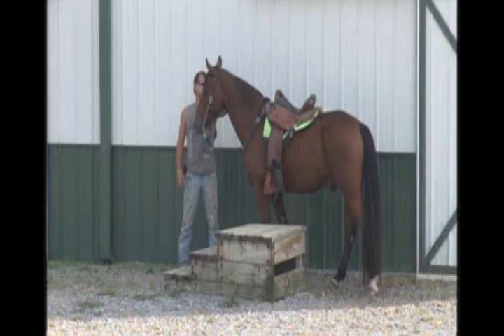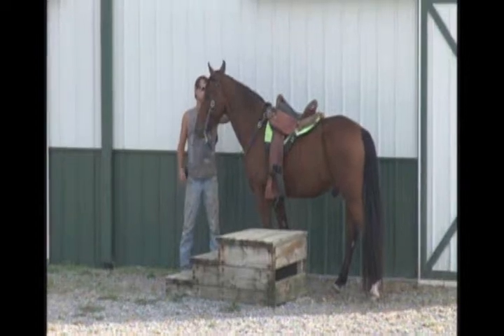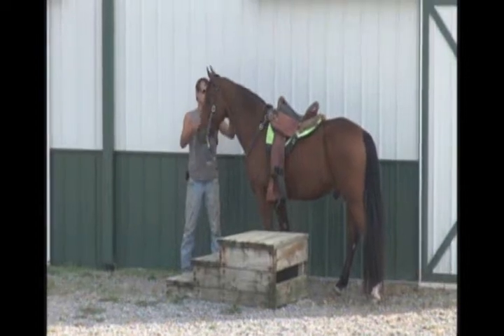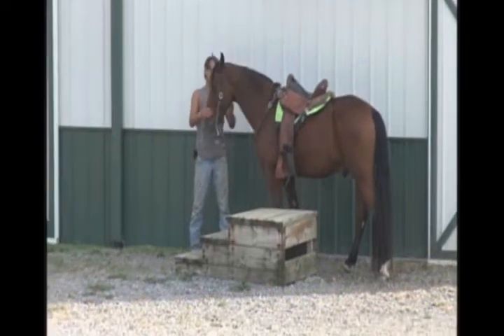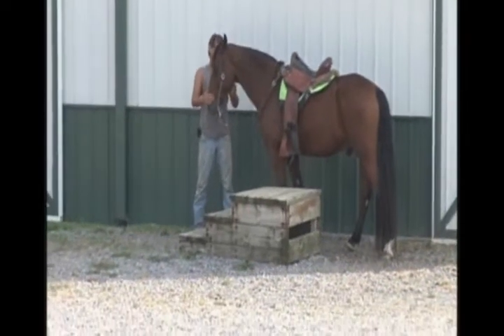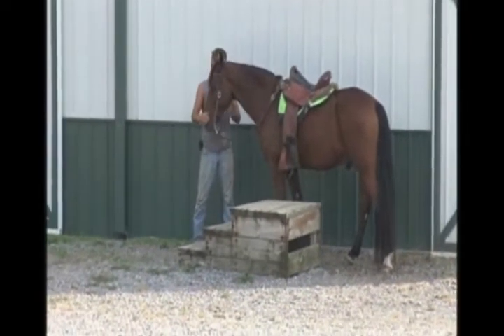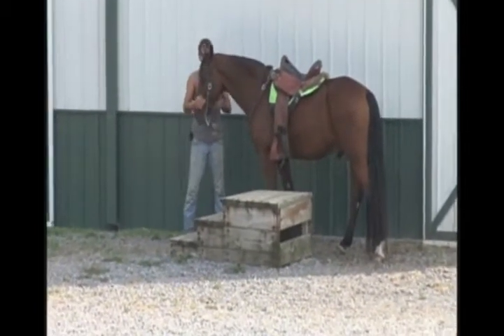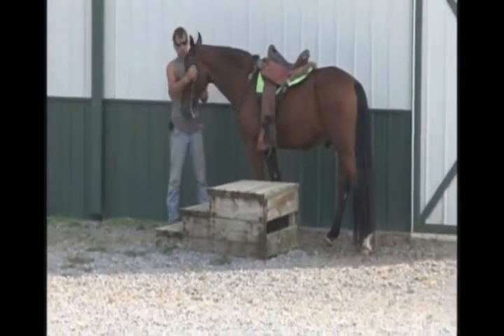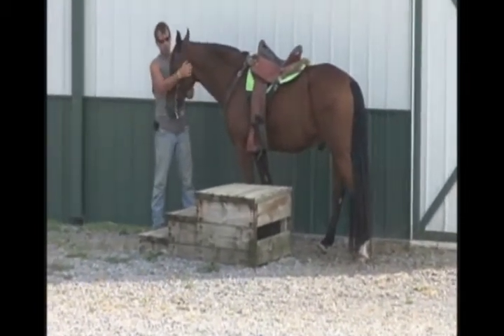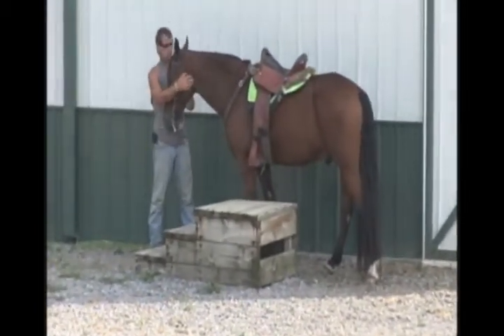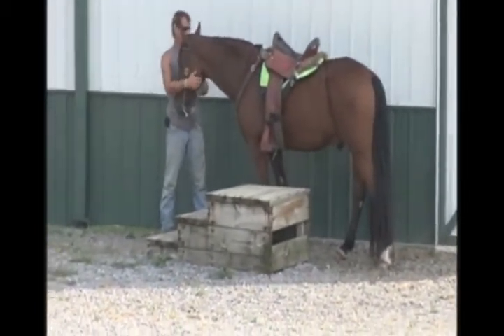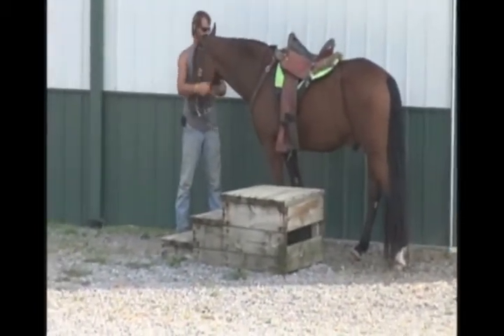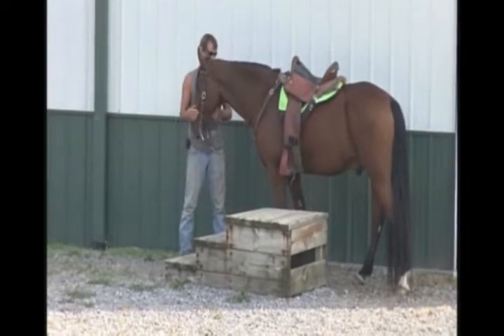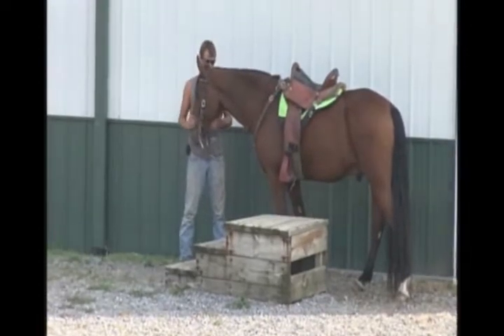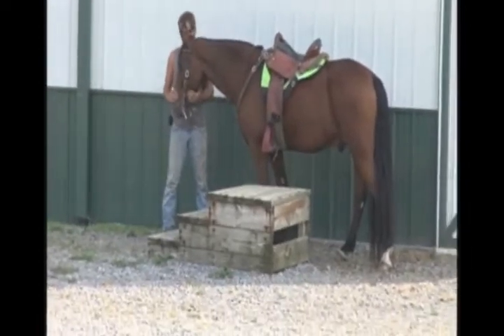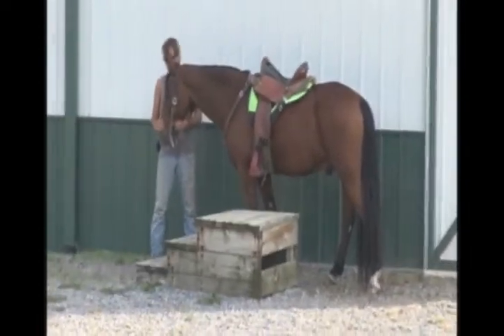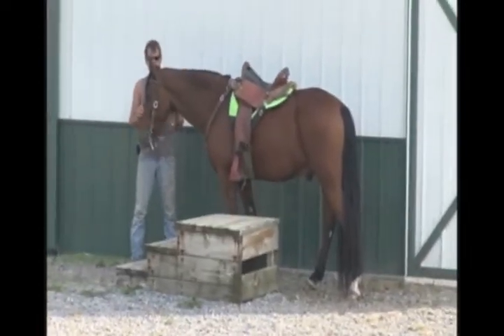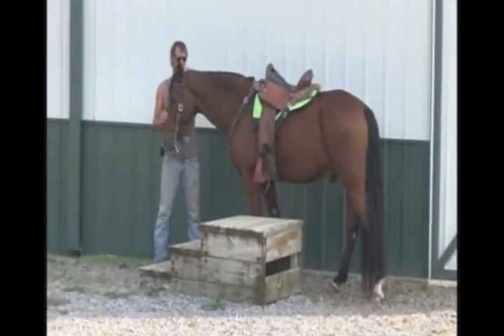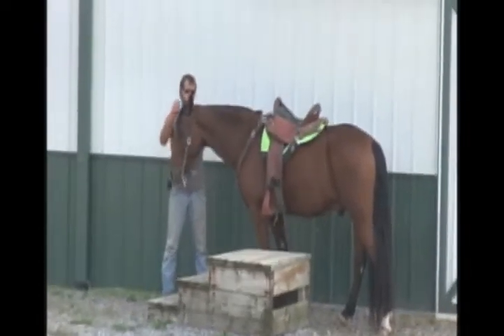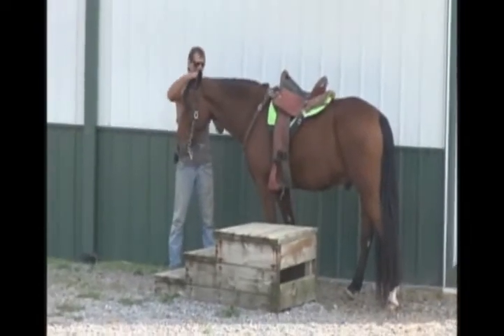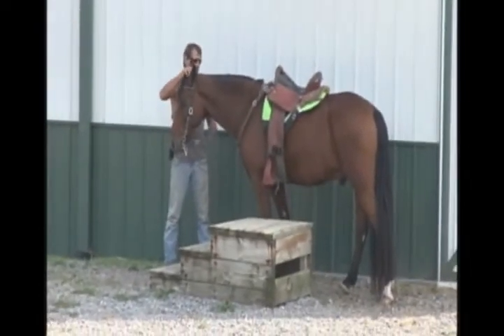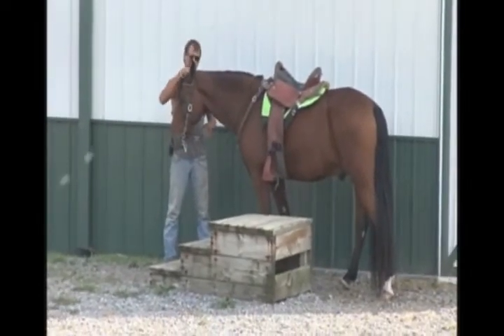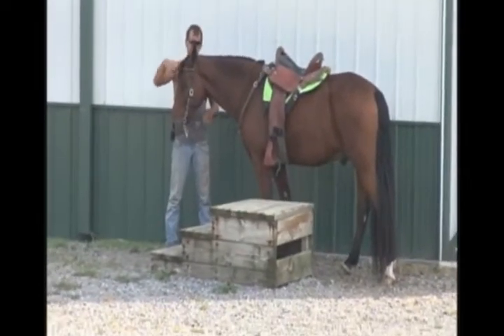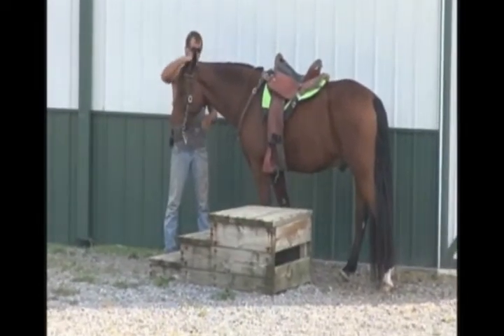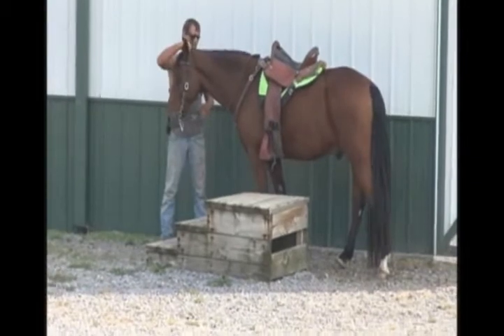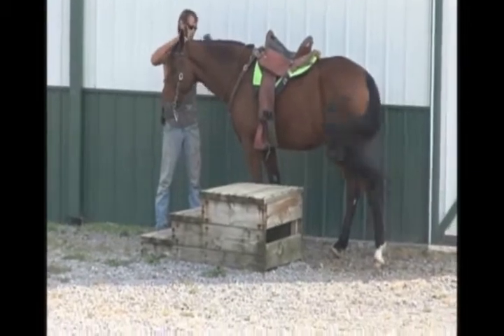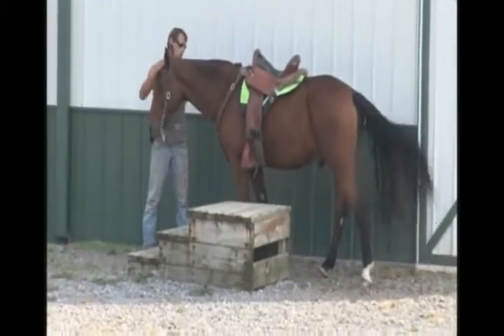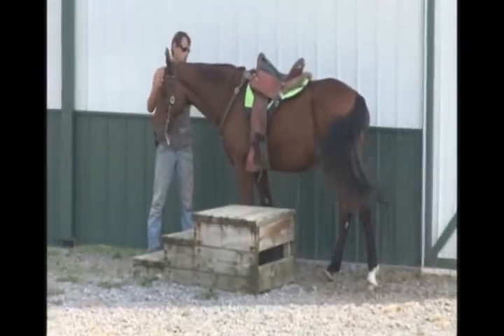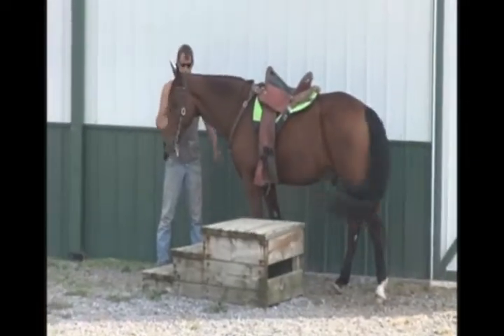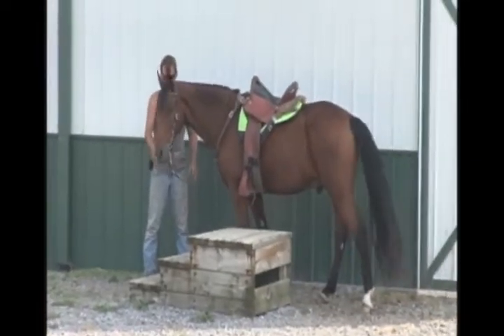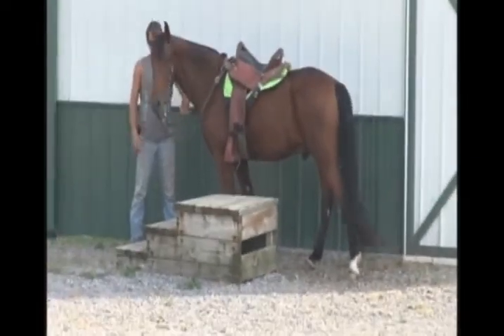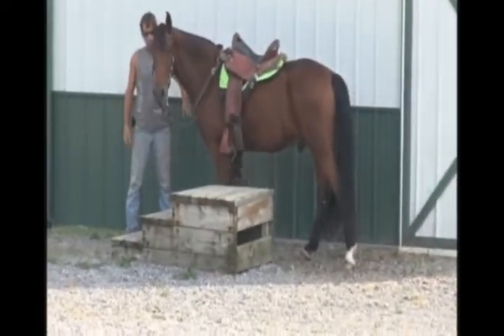This is Hillbilly. He is a nine-year-old, fifteen-and-one hands. He's a racking horse. He's got pedigree. And he is one fine feller. He's a blood bay.